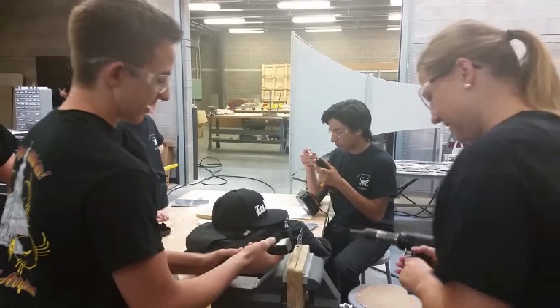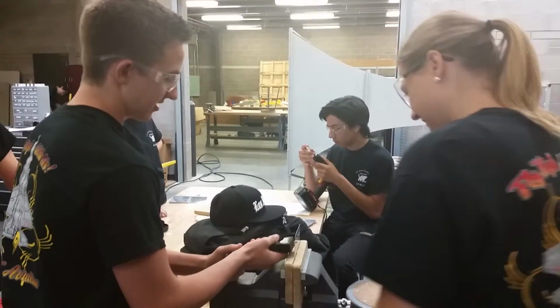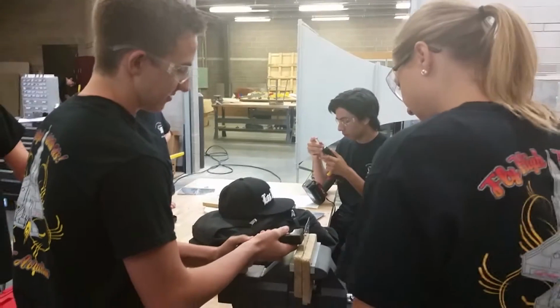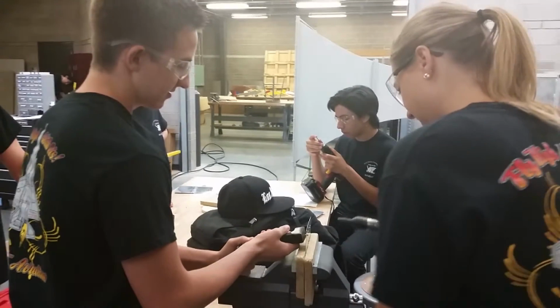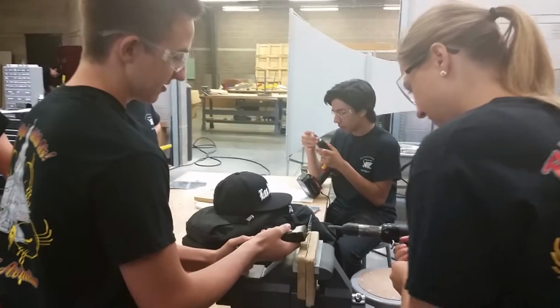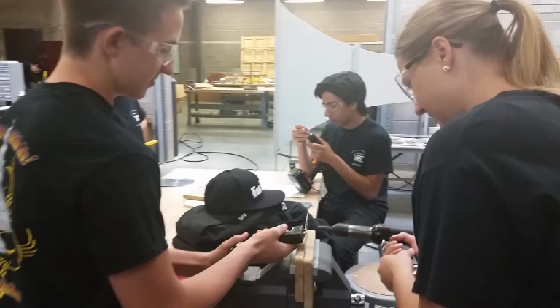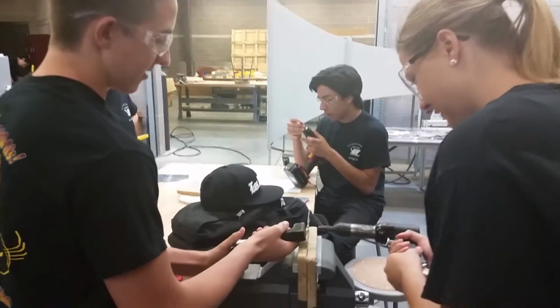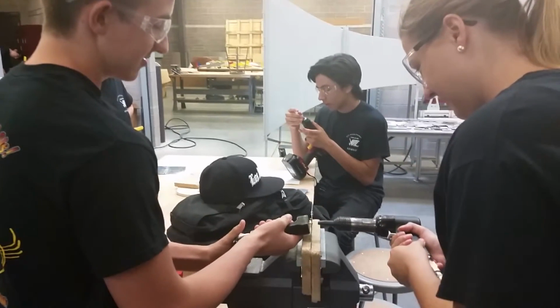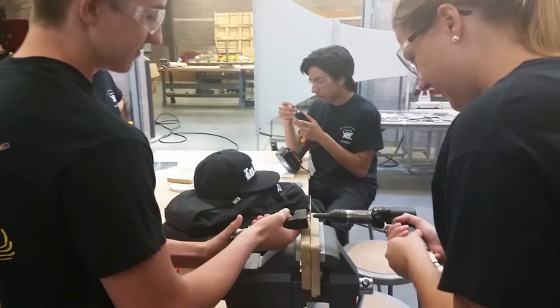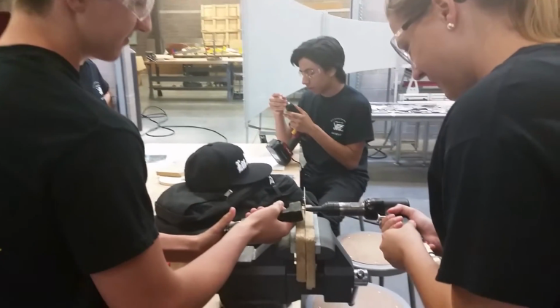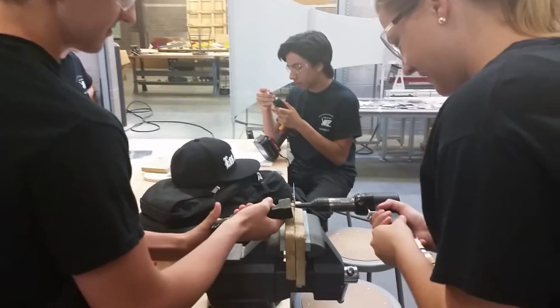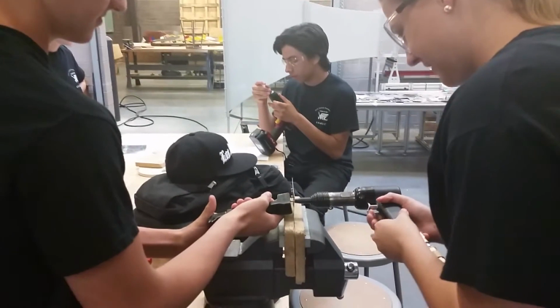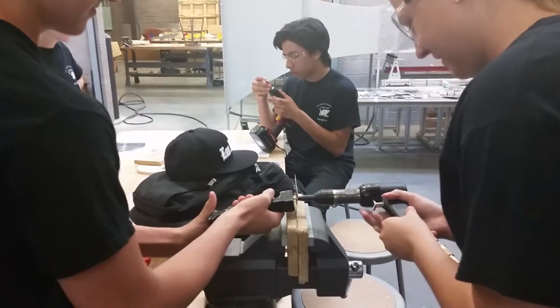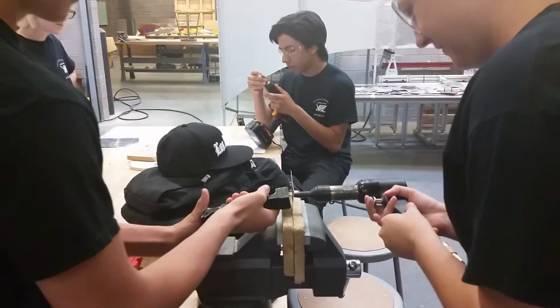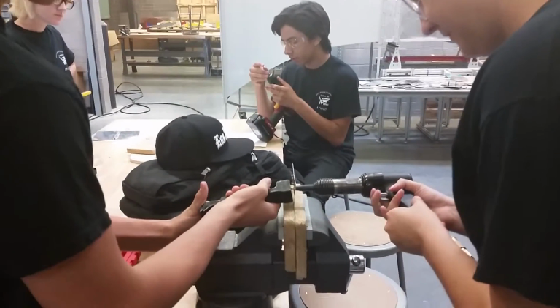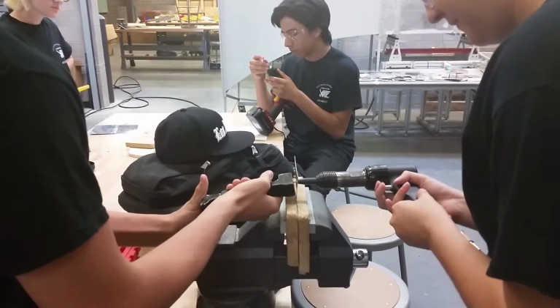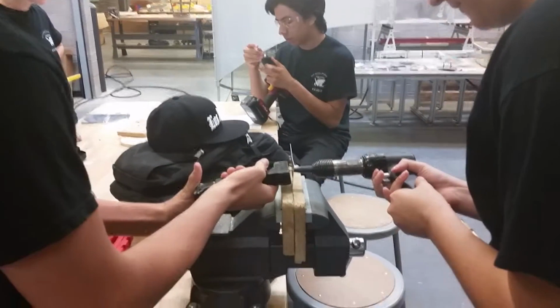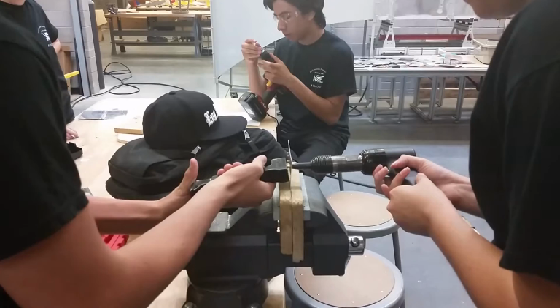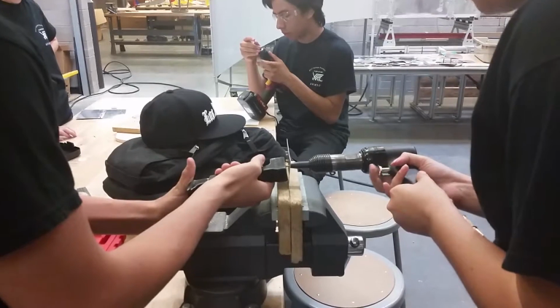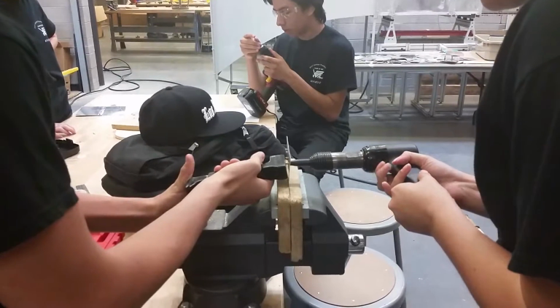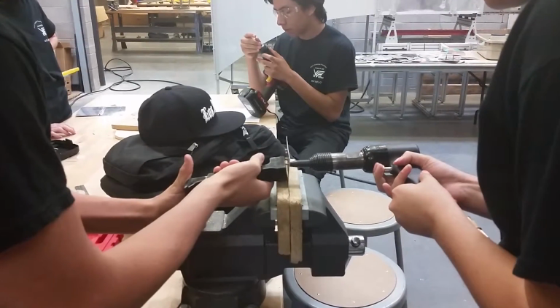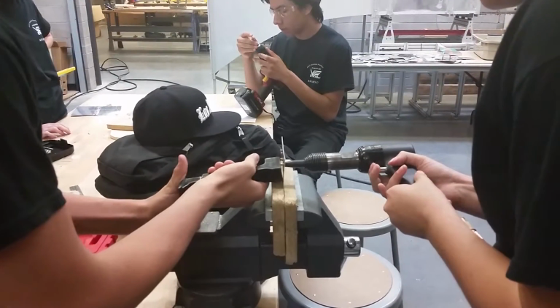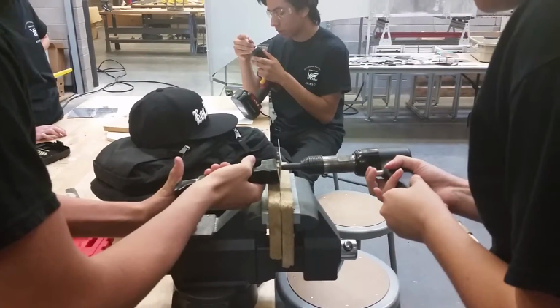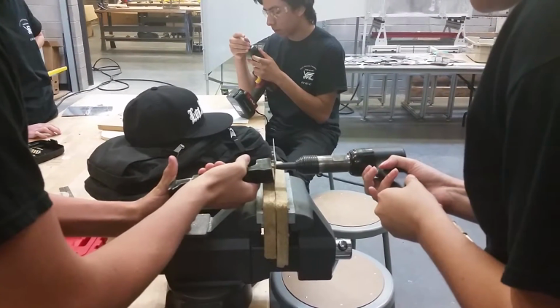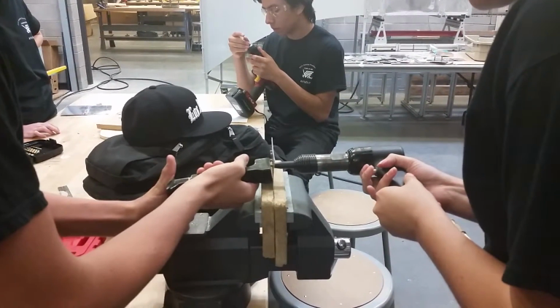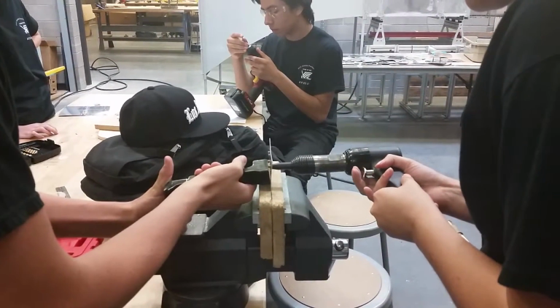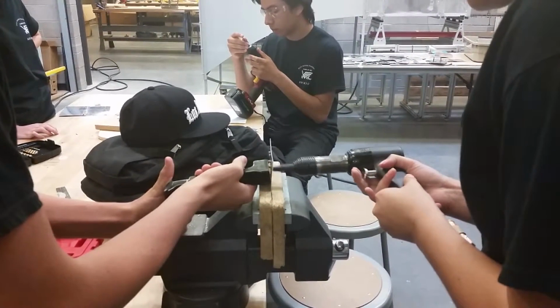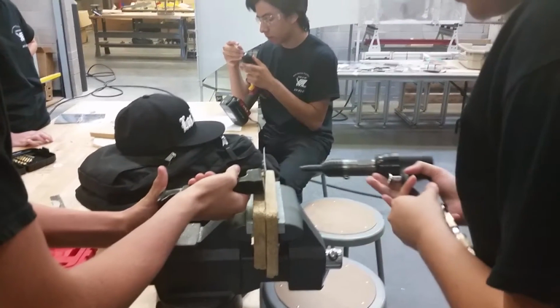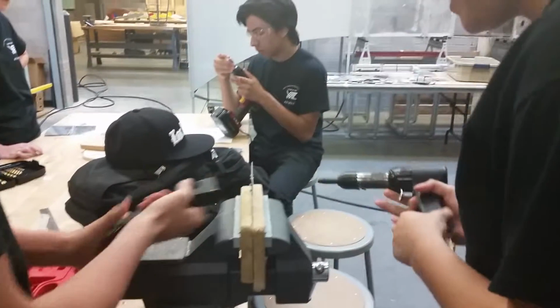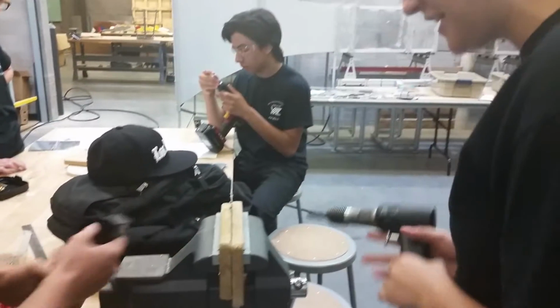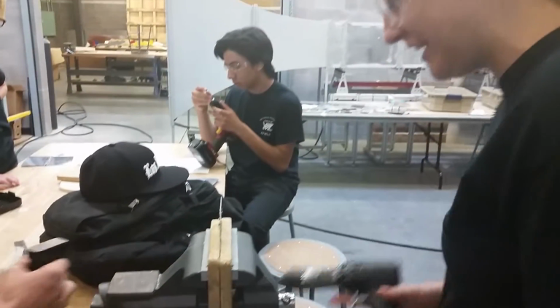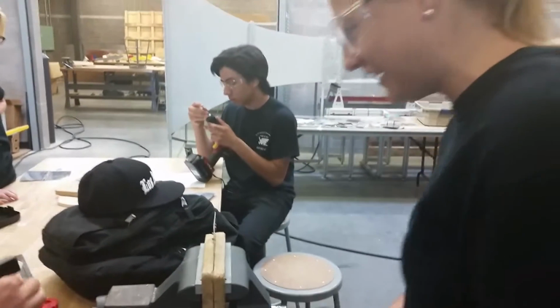He hammers it with that side. And then... Oh my gosh, I did it!